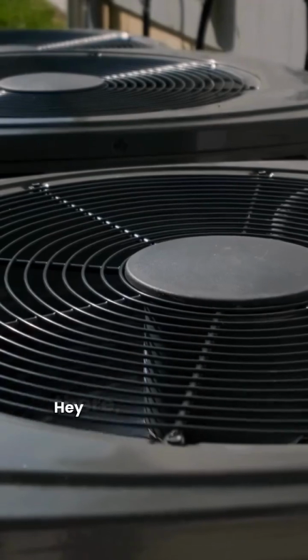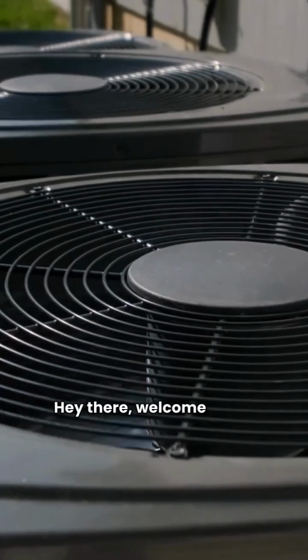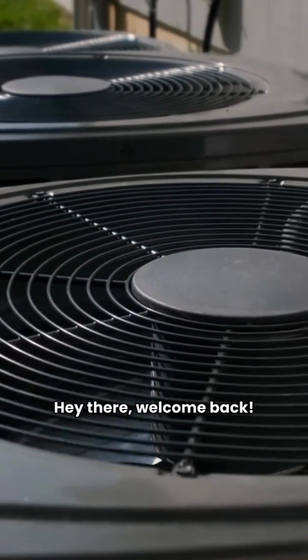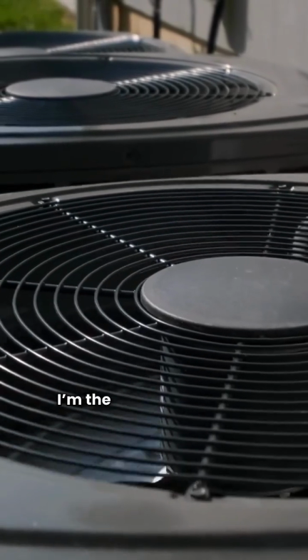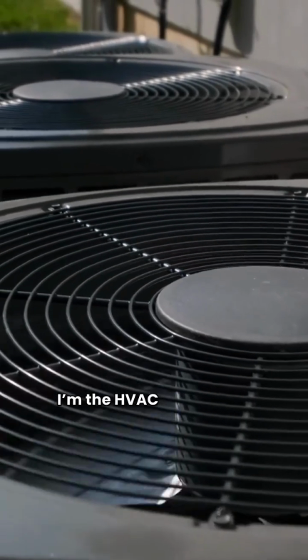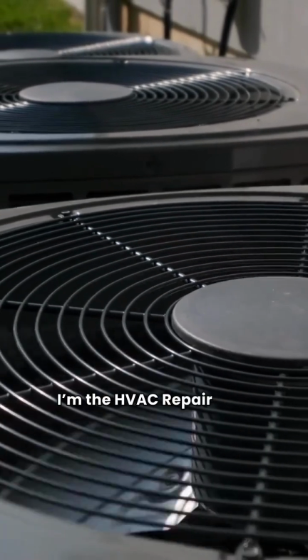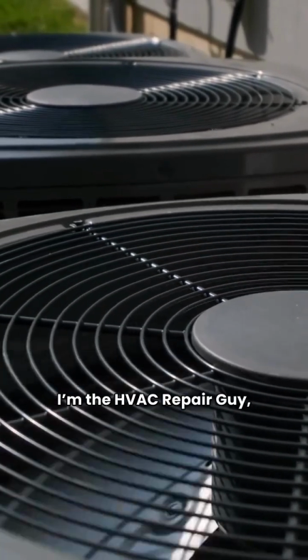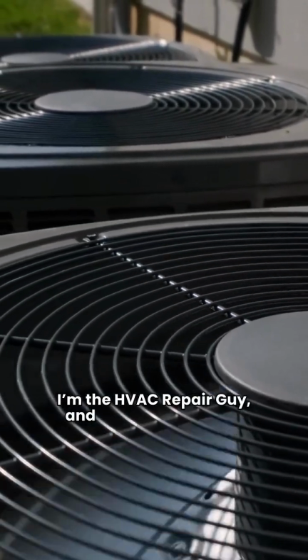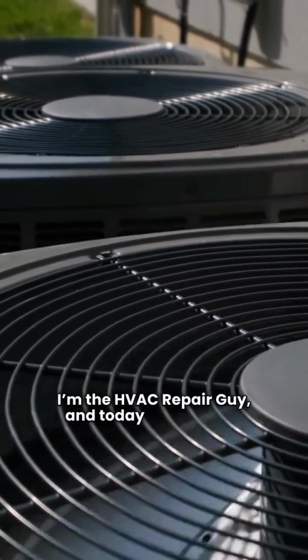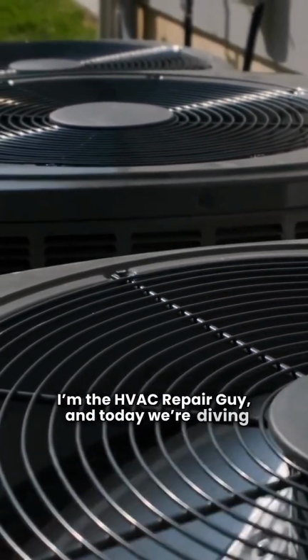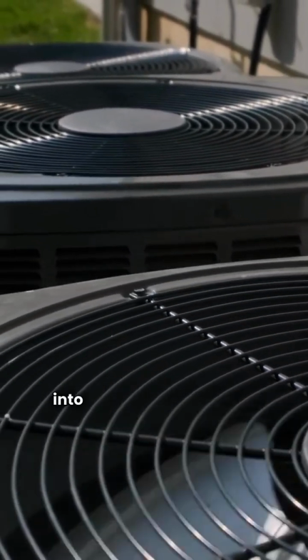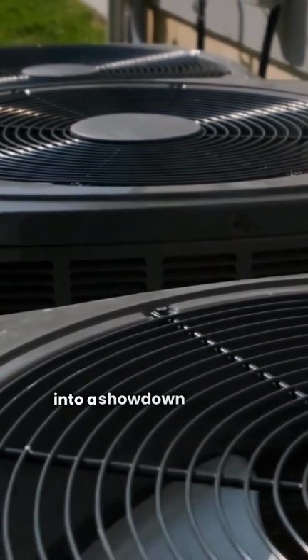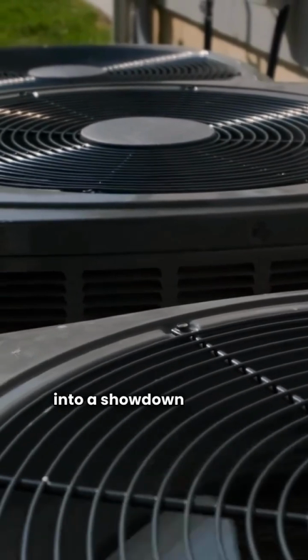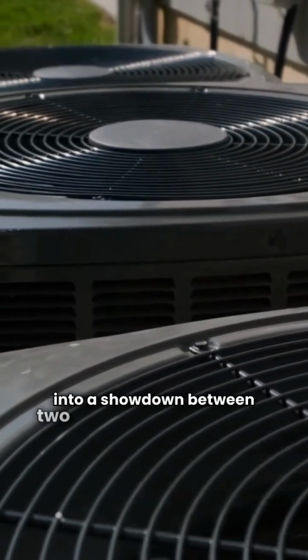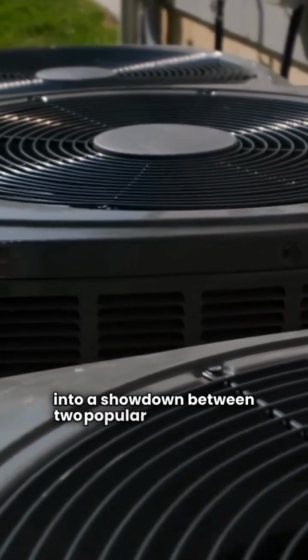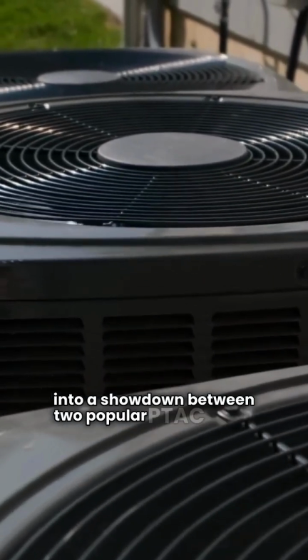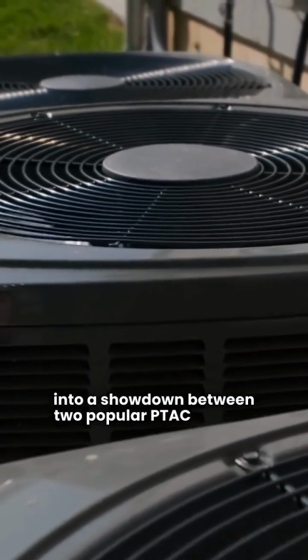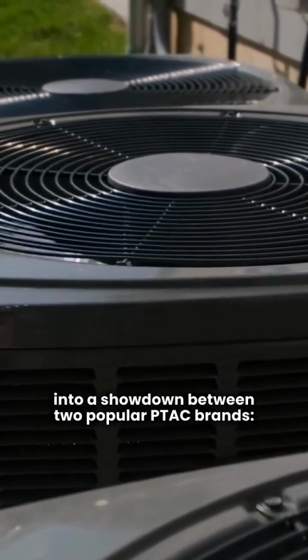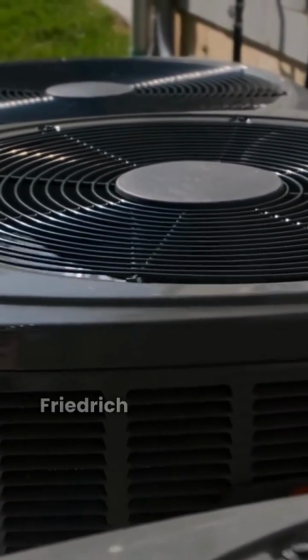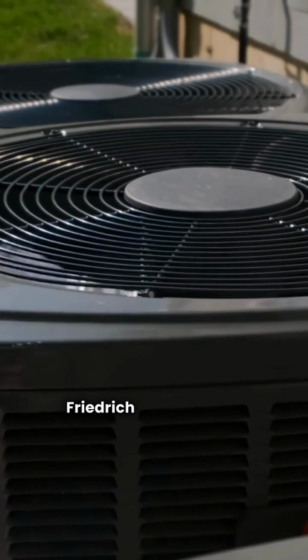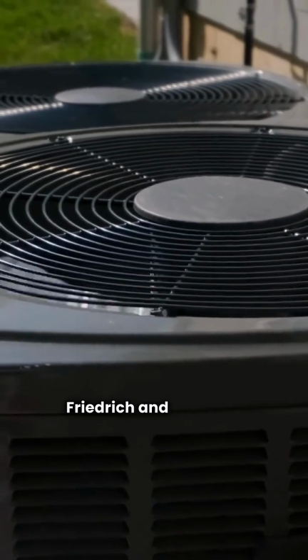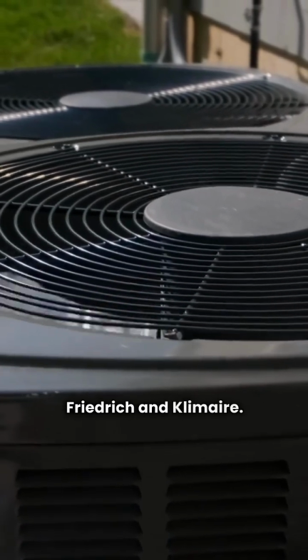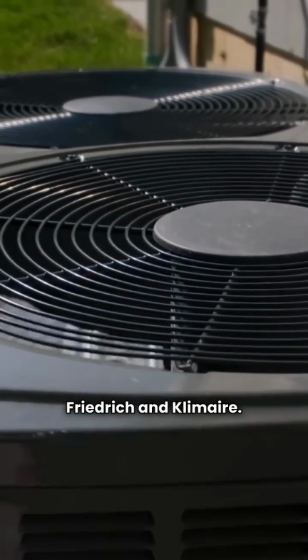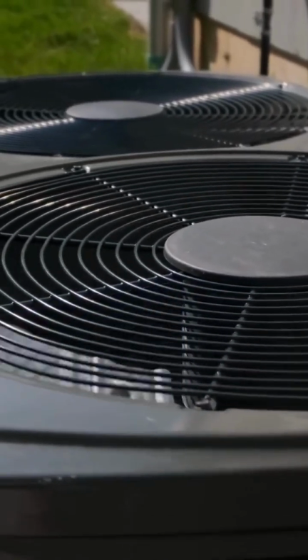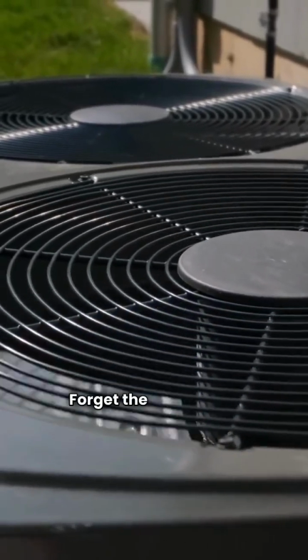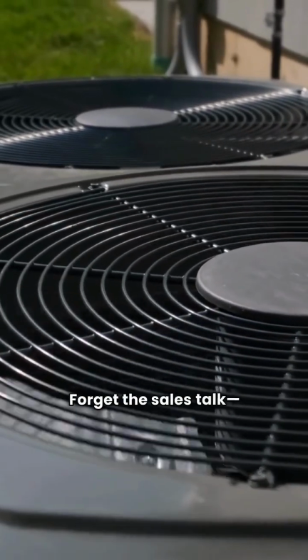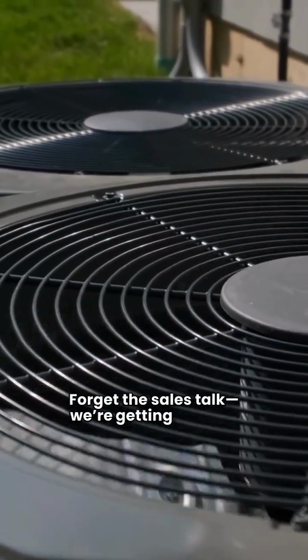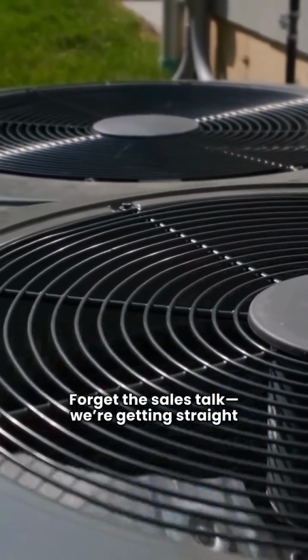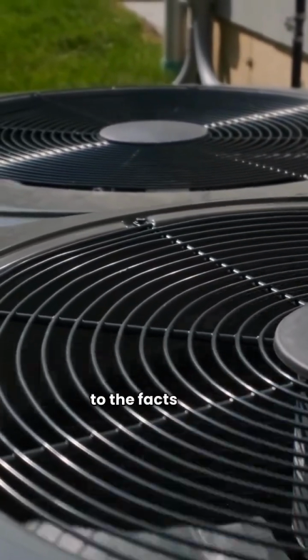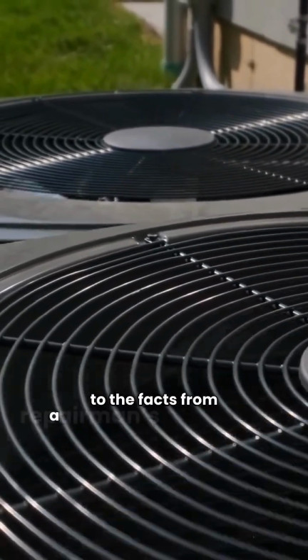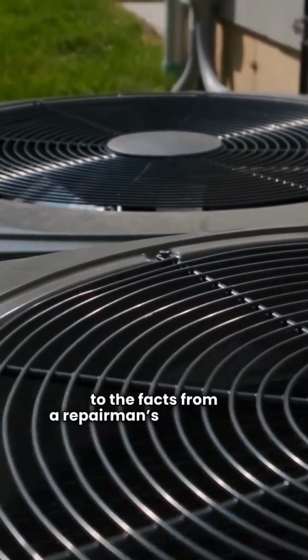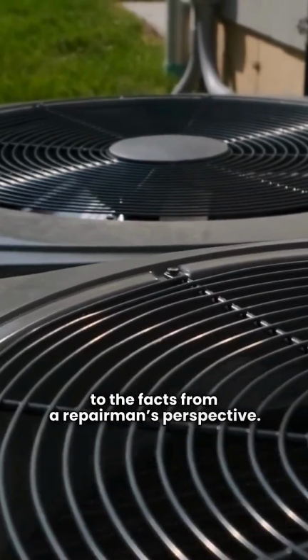Hey there, welcome back. I'm the HVAC Repair Guy, and today we're diving into a showdown between two popular PTAC brands, Friedrich and Climair. Forget the sales talk — we're getting straight to the facts from a repairman's perspective.